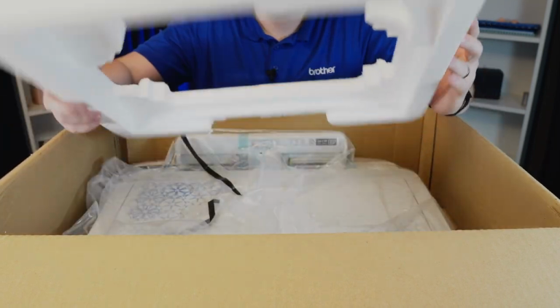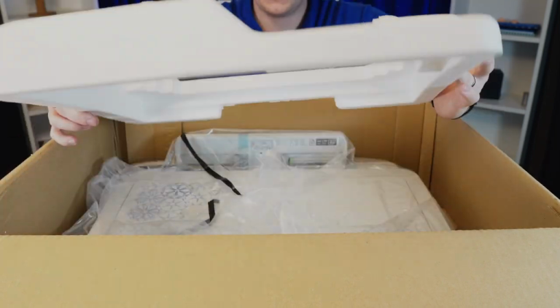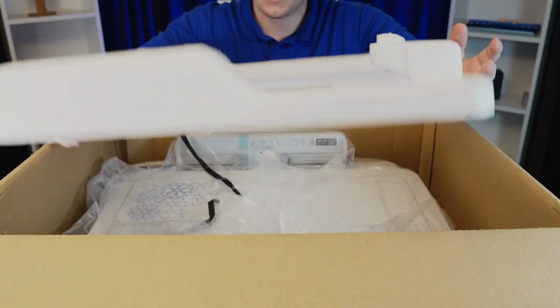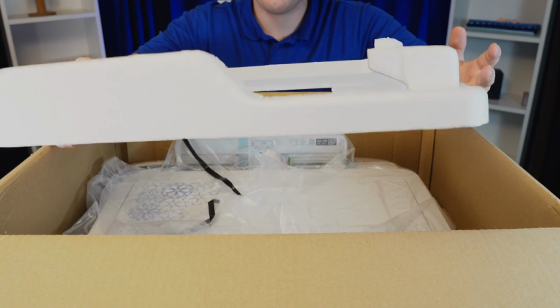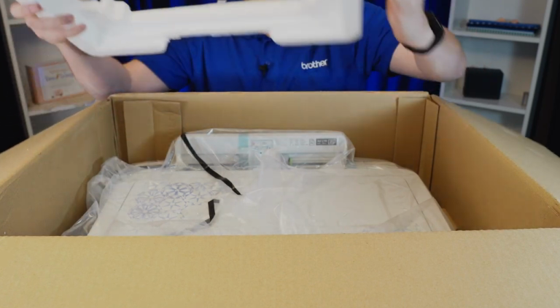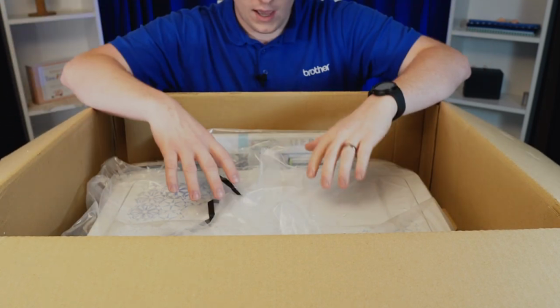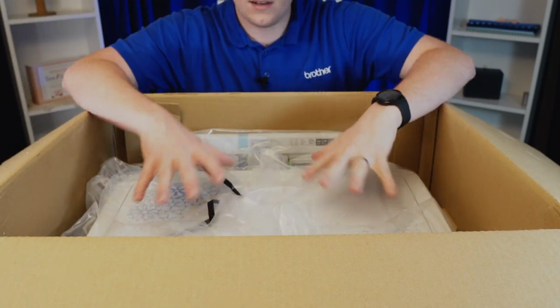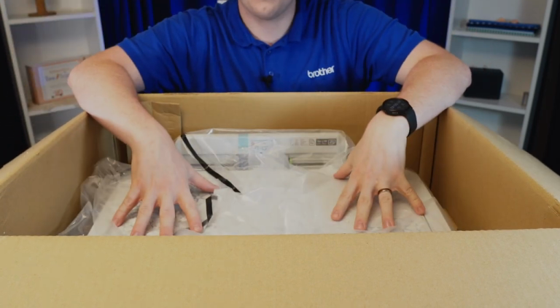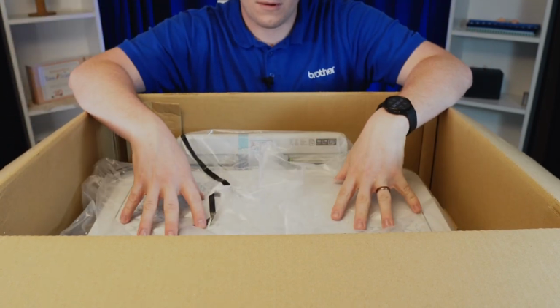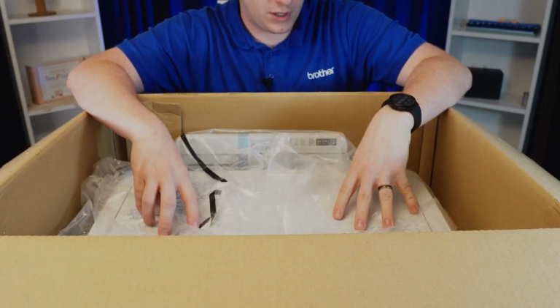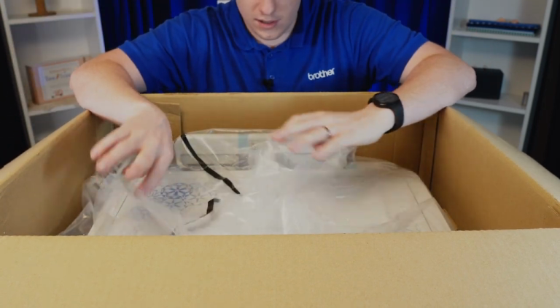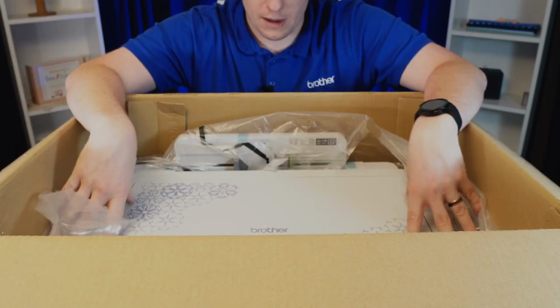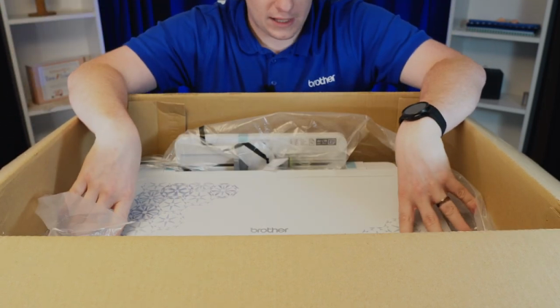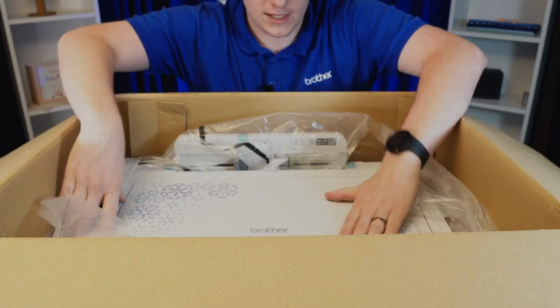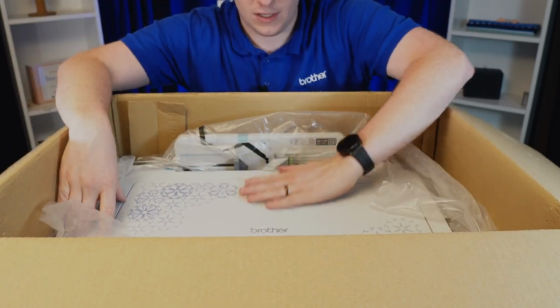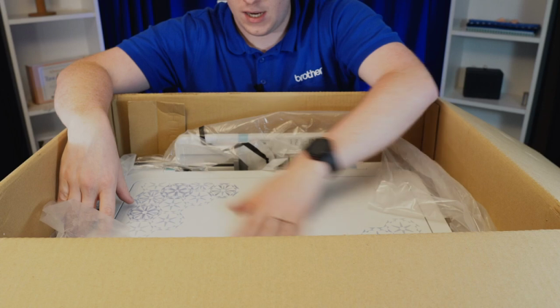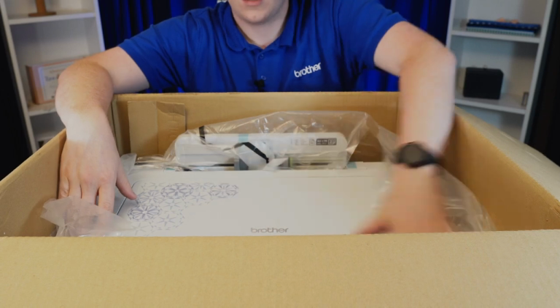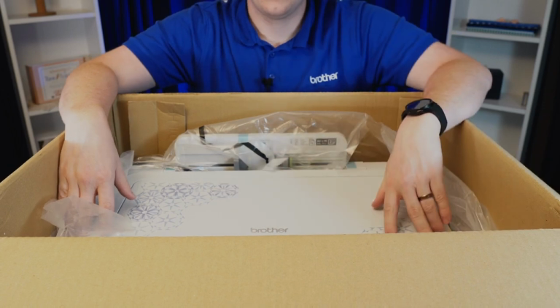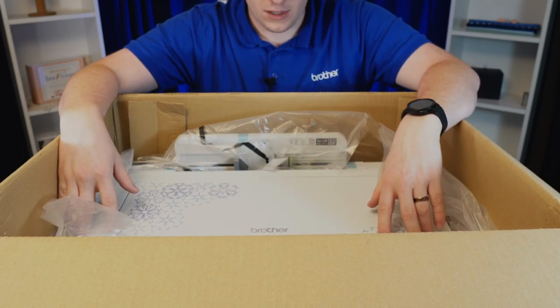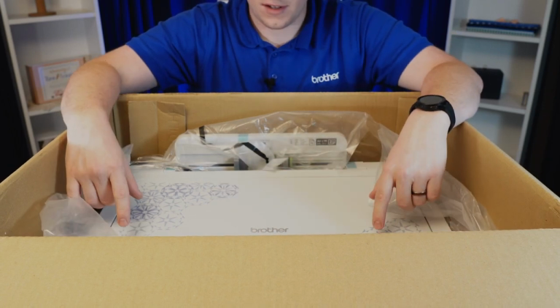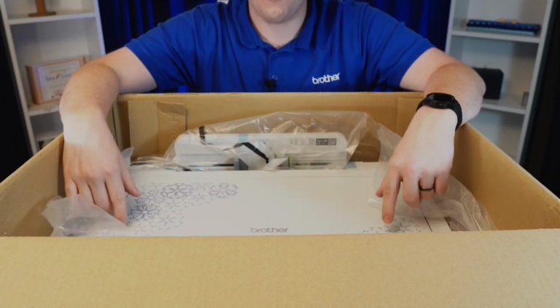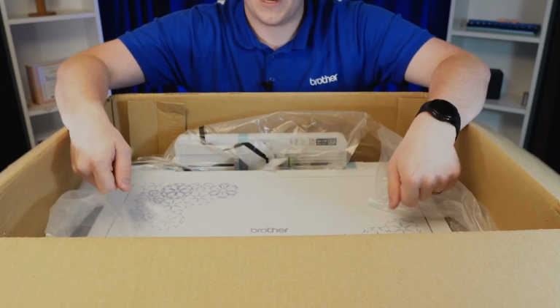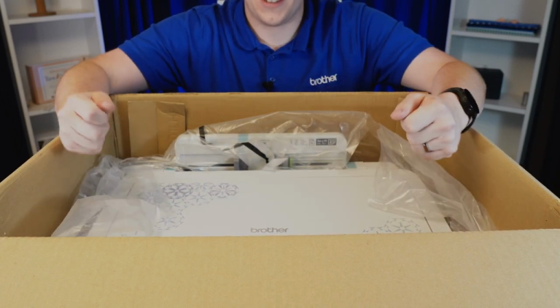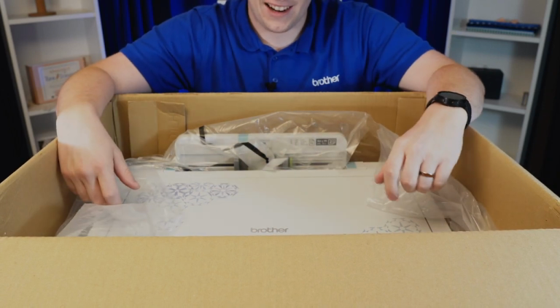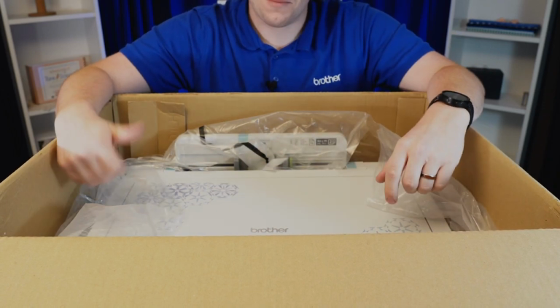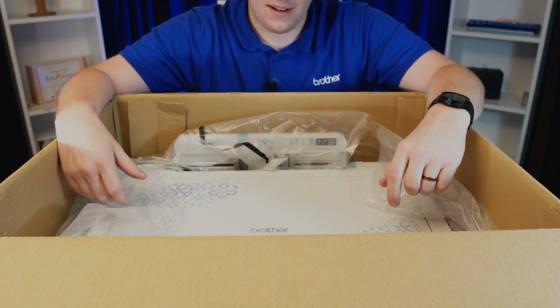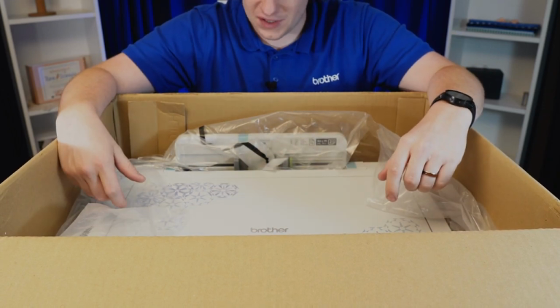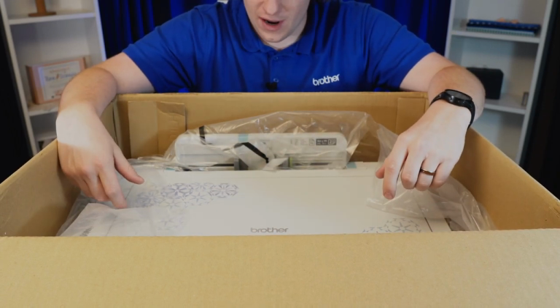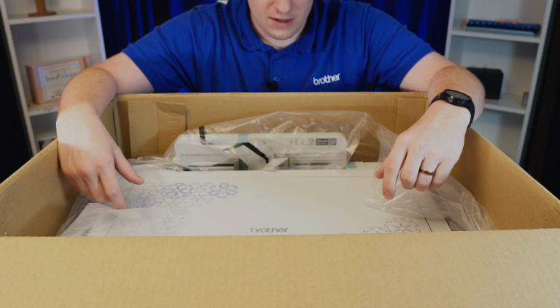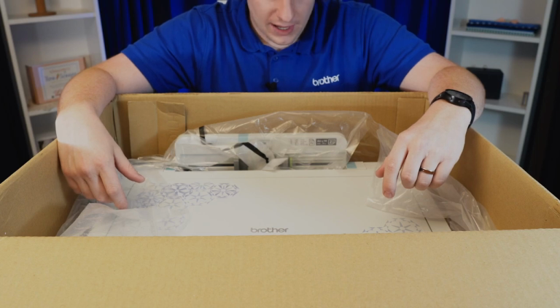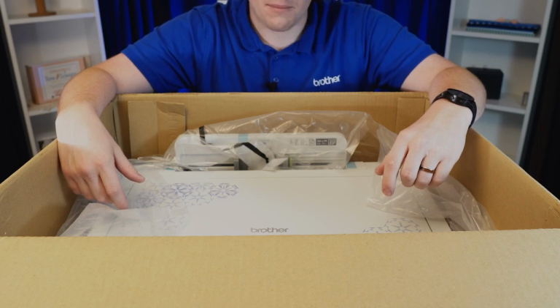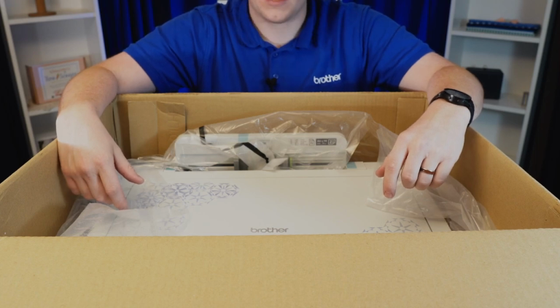This is going to hold the one fabric roll that comes in the box with the printer. Another piece of protective styrofoam and the Brother Printmoto Printer. Pull back the plastic here, you can see the printer. There's no way I can actually lift this out of here, so I'm going to get this on the ground, pull it out, and put it on the table.